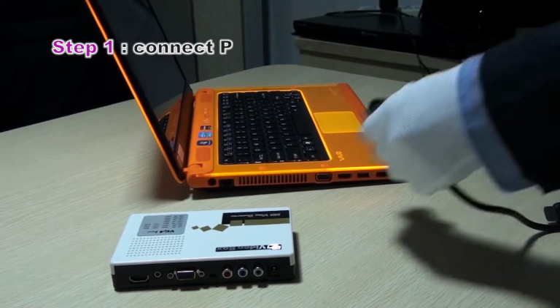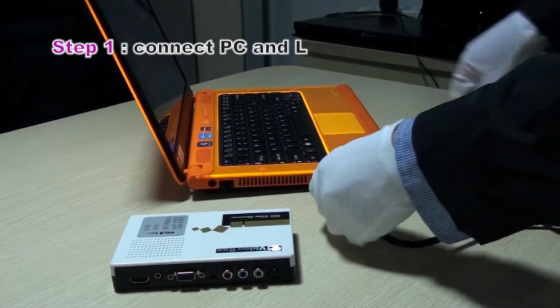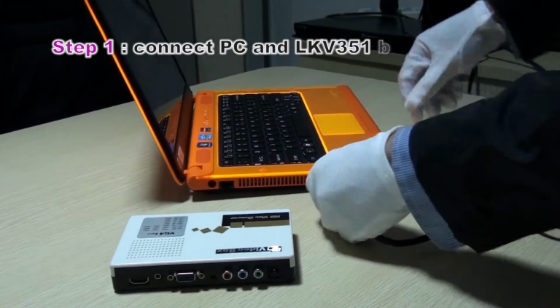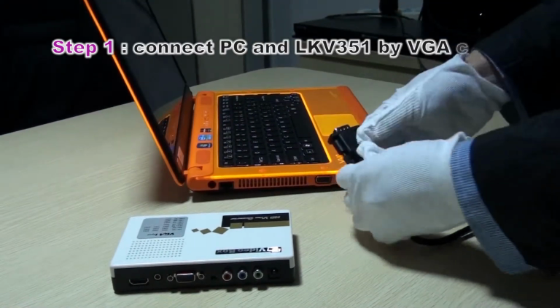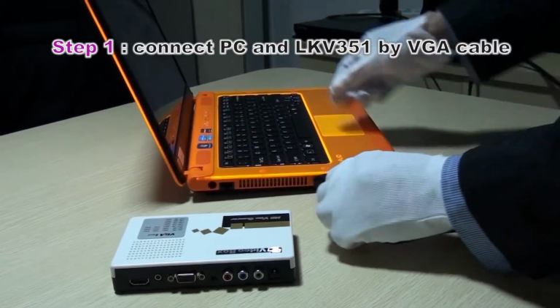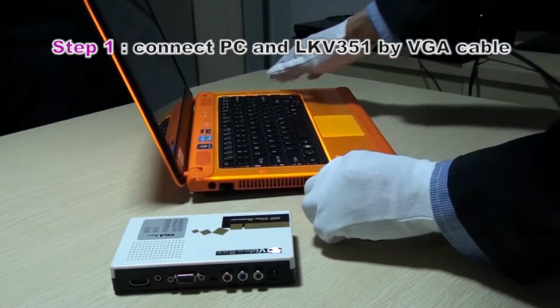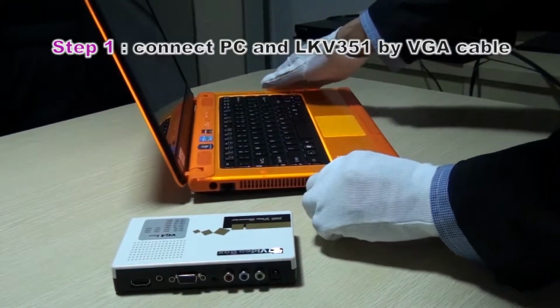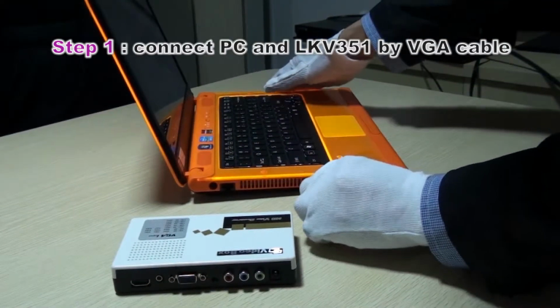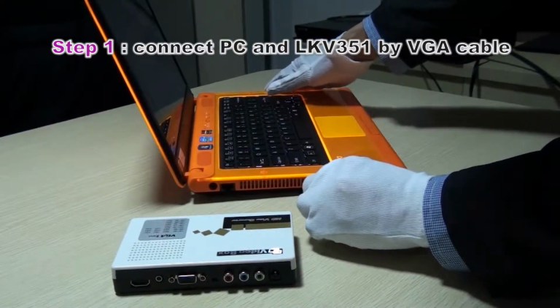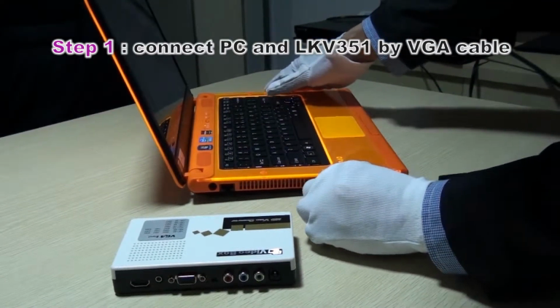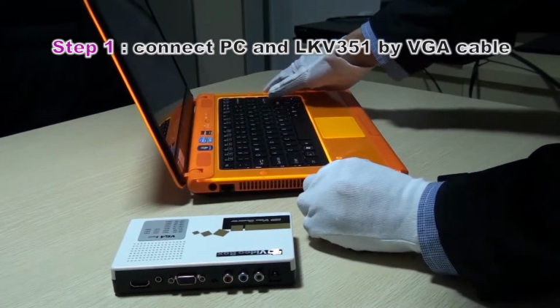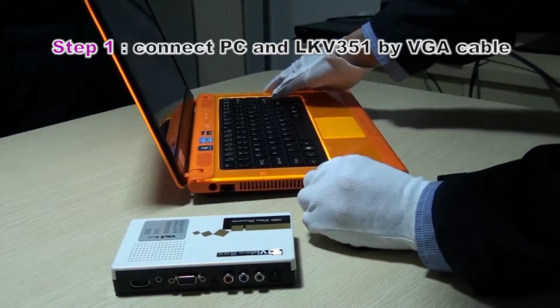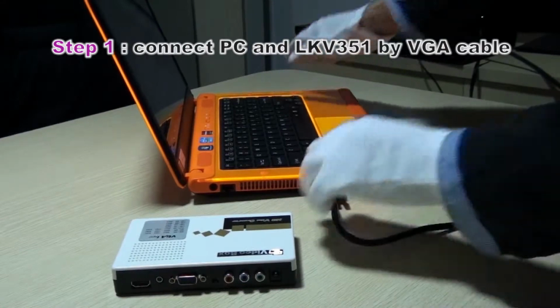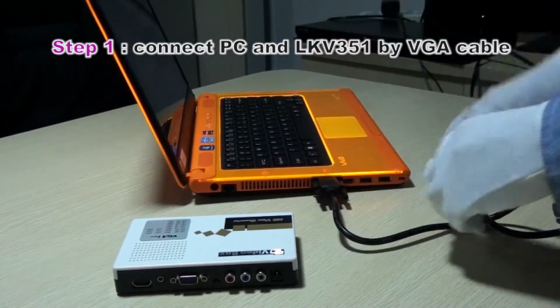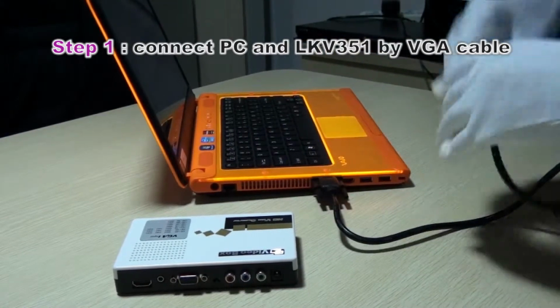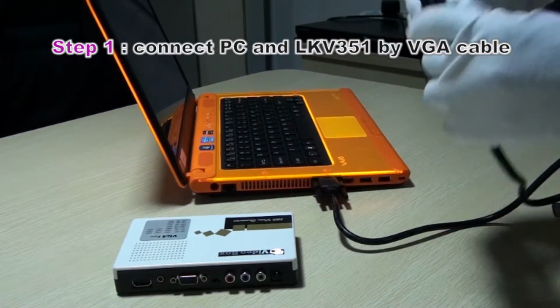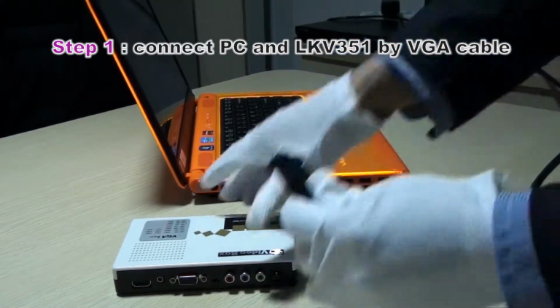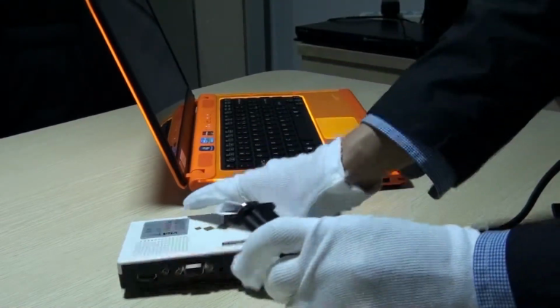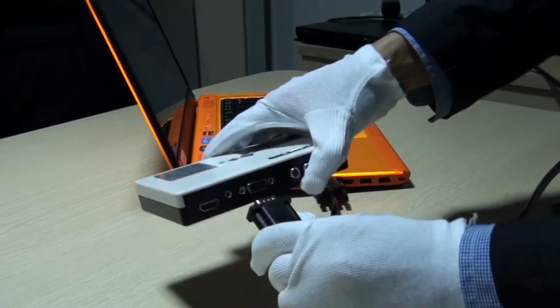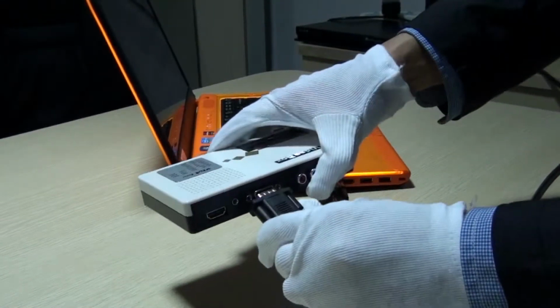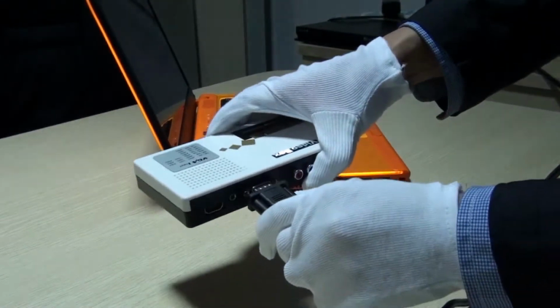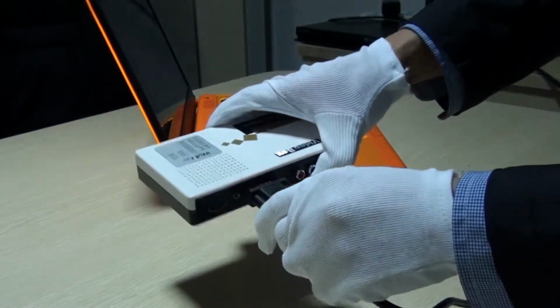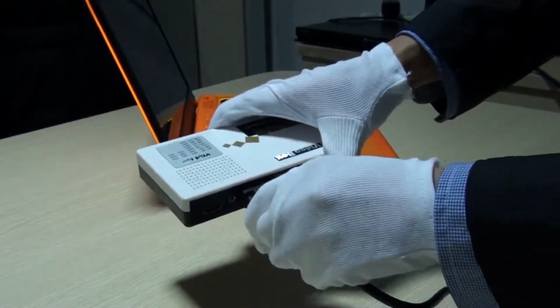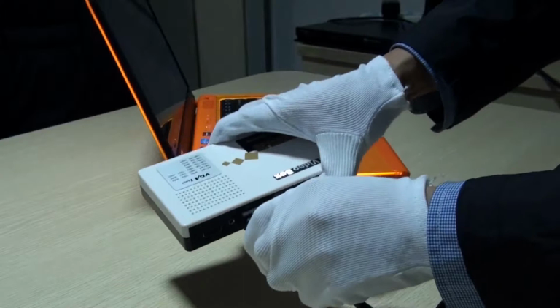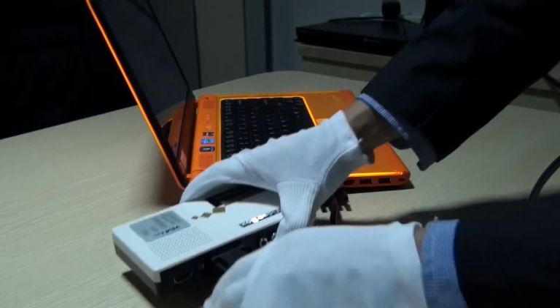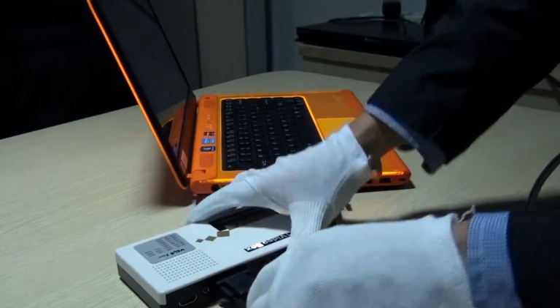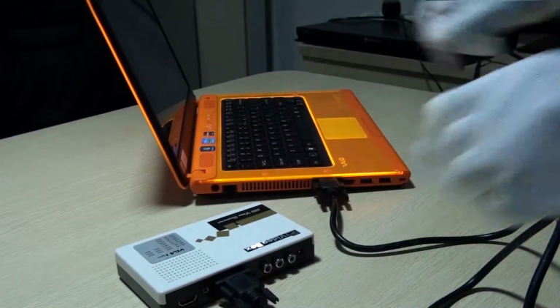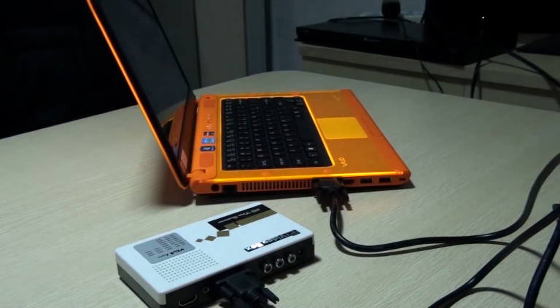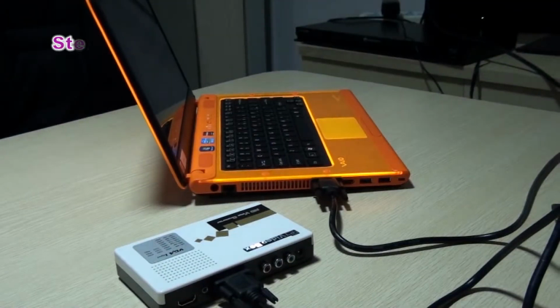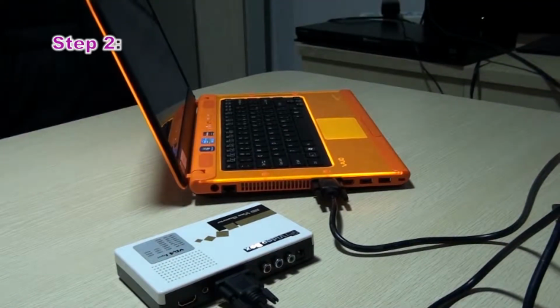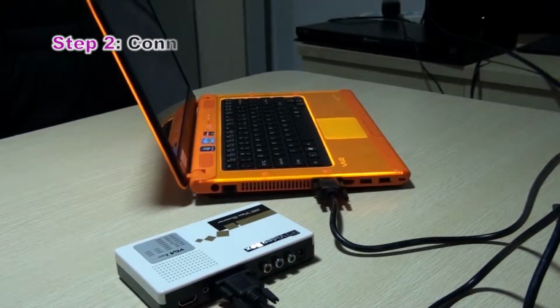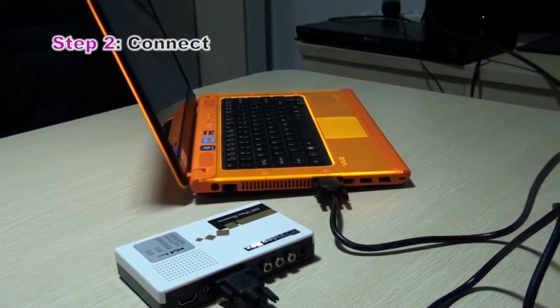First, let's connect with the VGA cable. And second, let's connect with the audio.